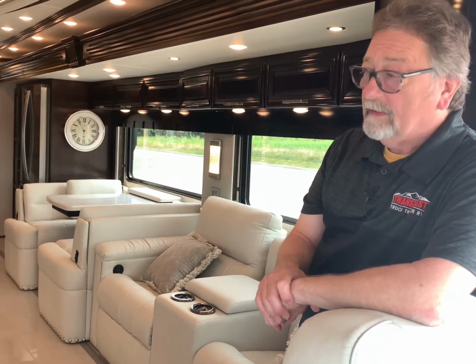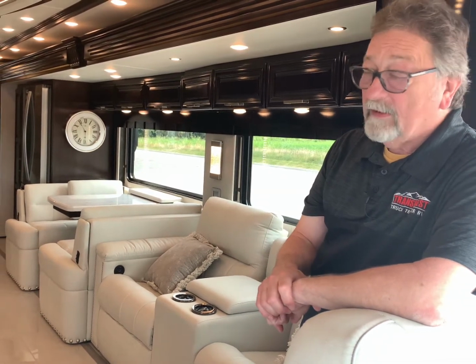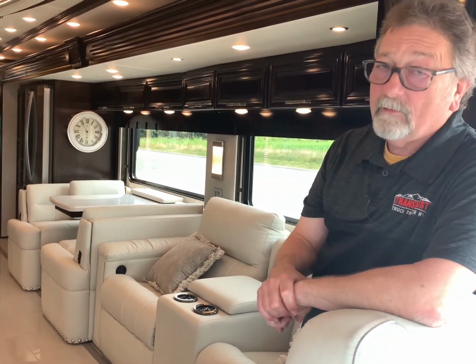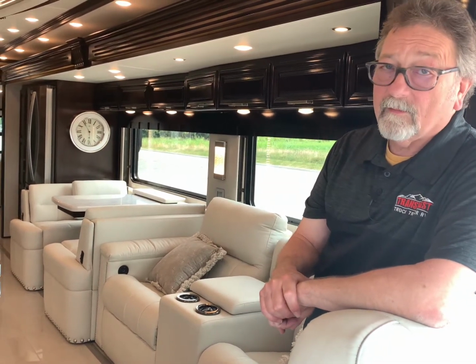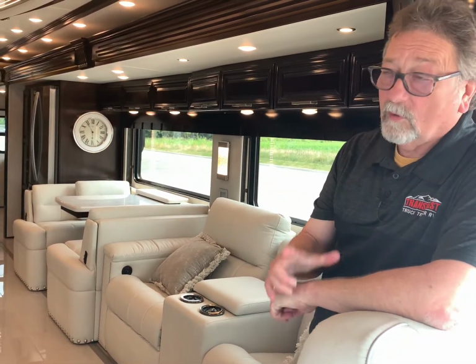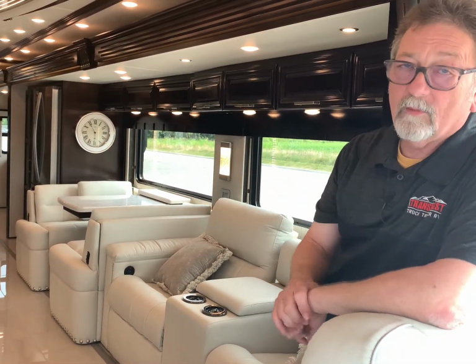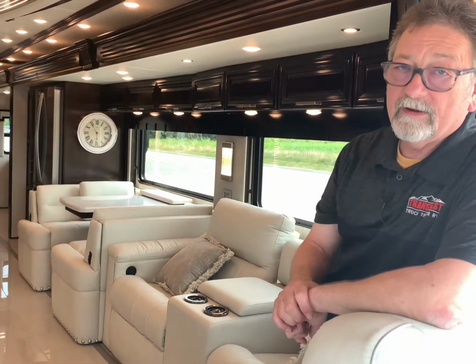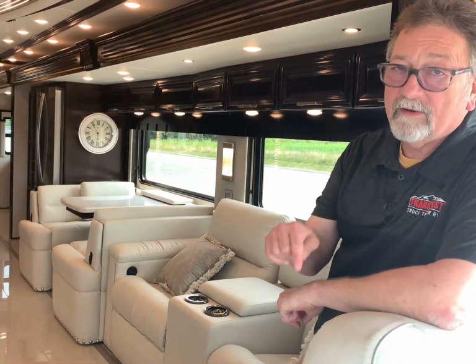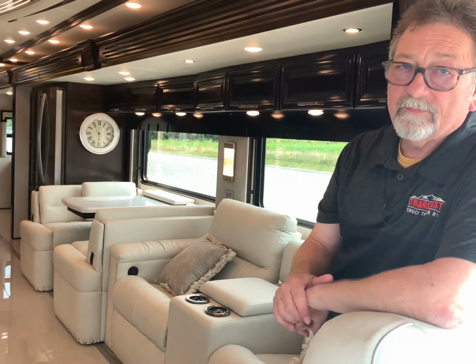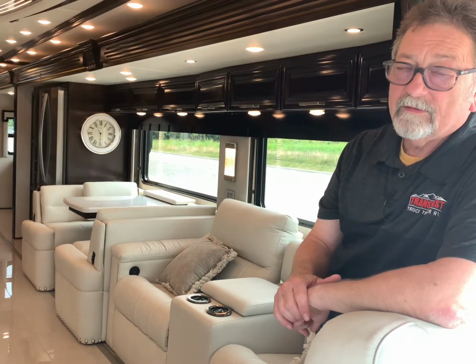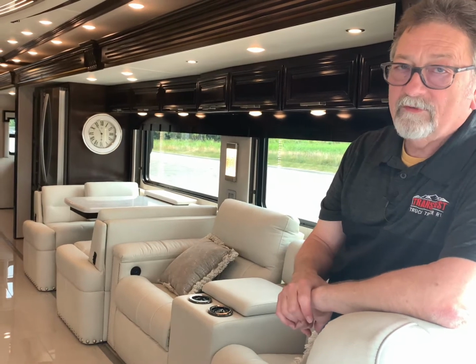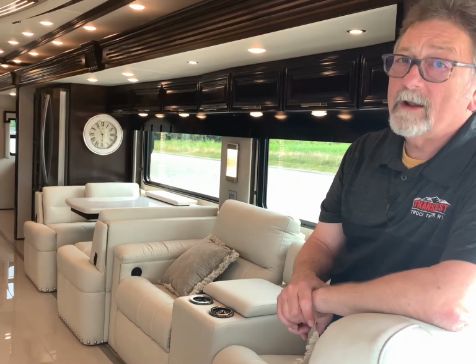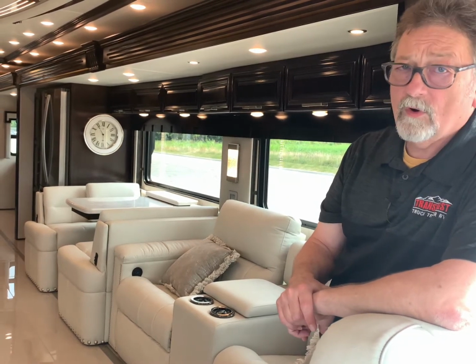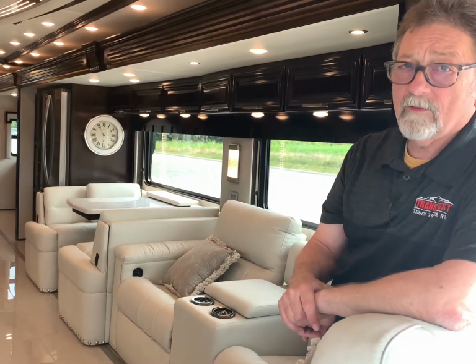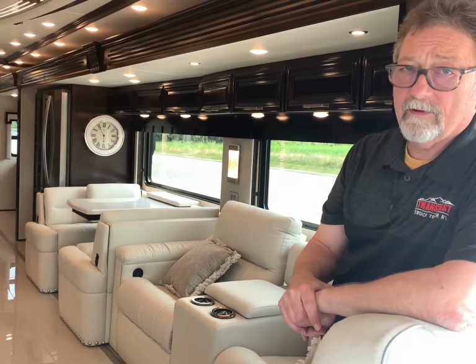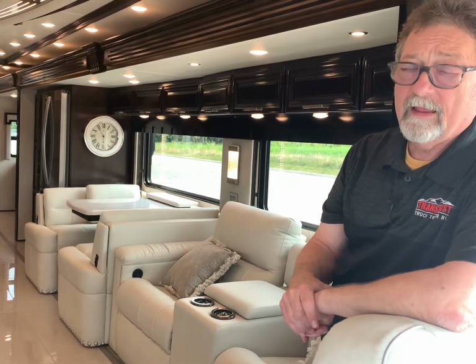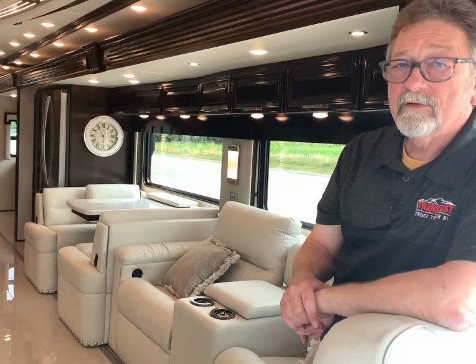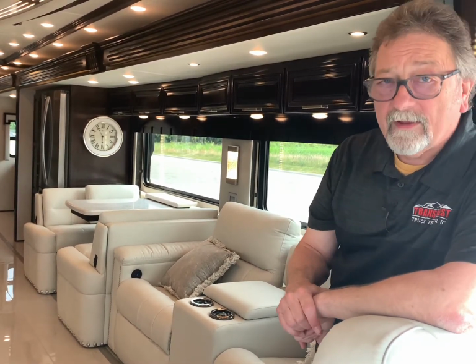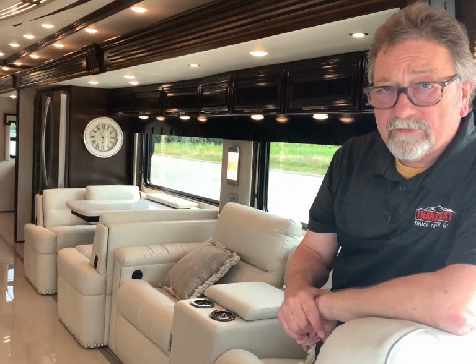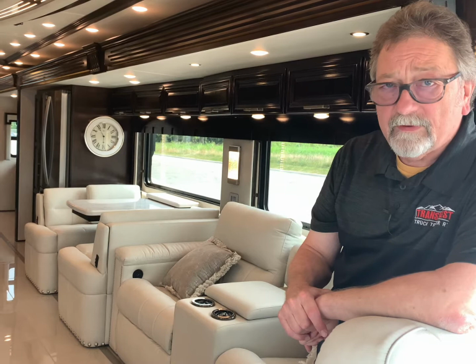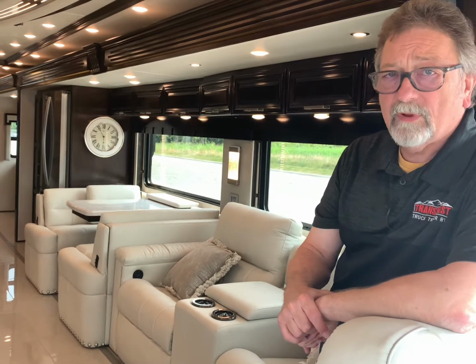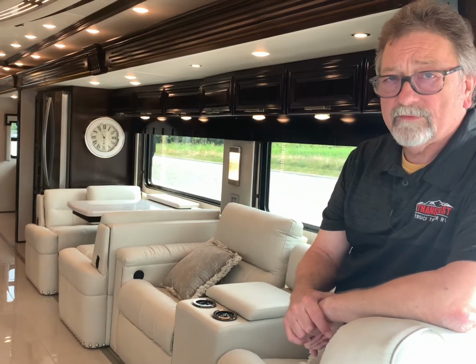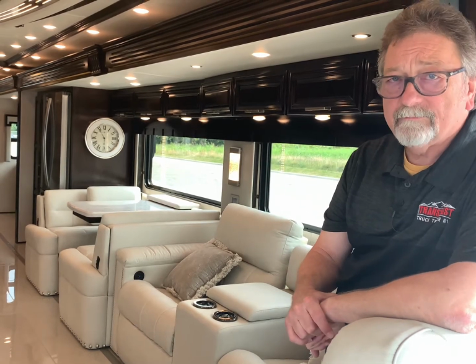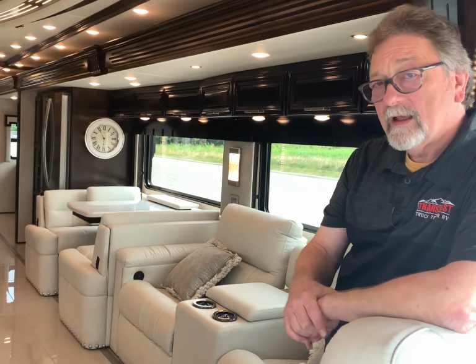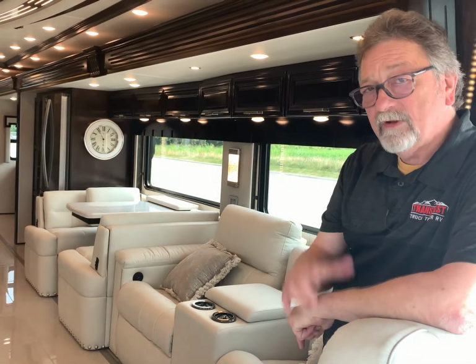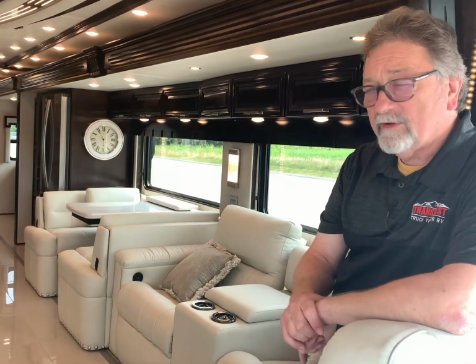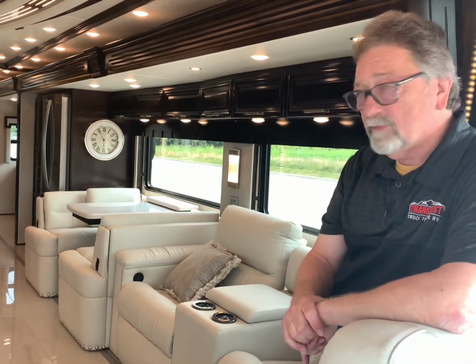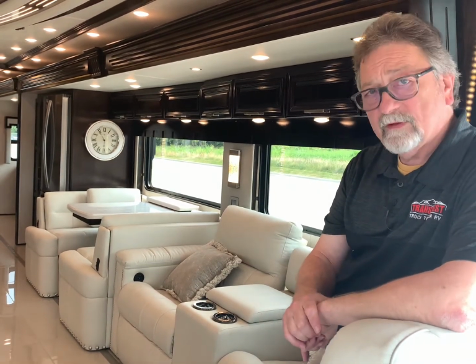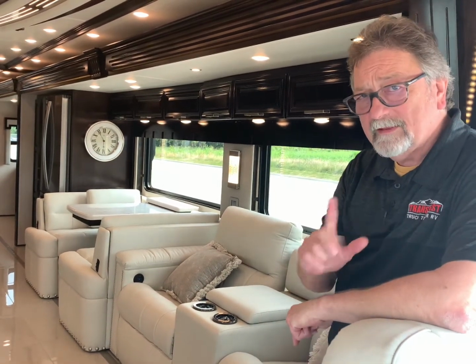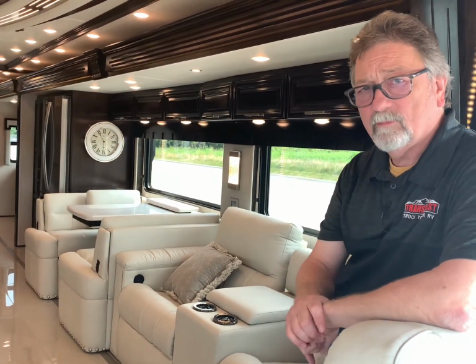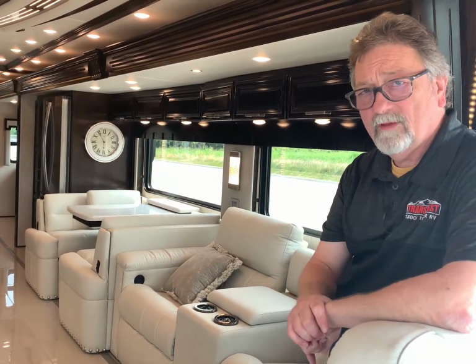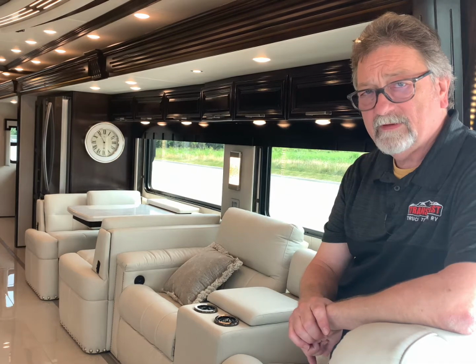There's not many people that get them — we got one, and it's right here. 2021 Newmar London Air at TransWest RV in Belton, Missouri. I'm Jeff, and I'm going to take you through this thing with a little bit more level of detail.